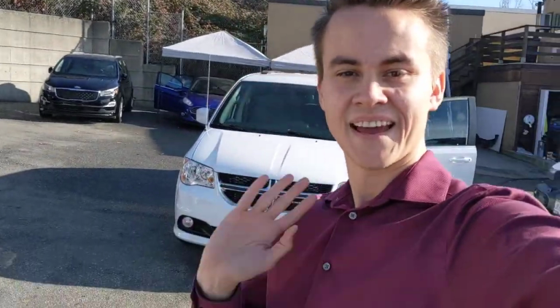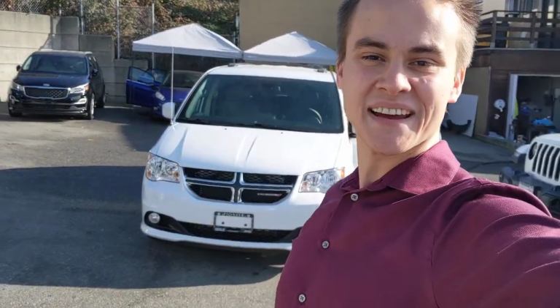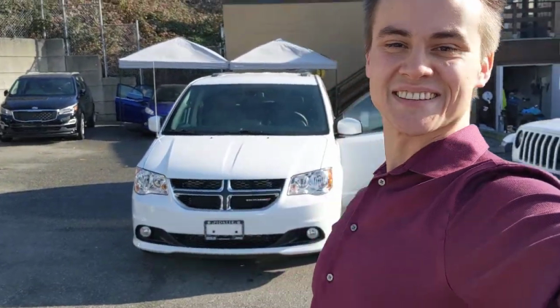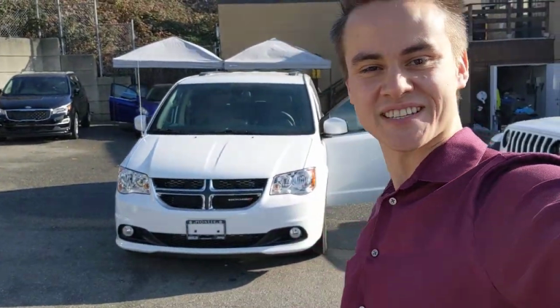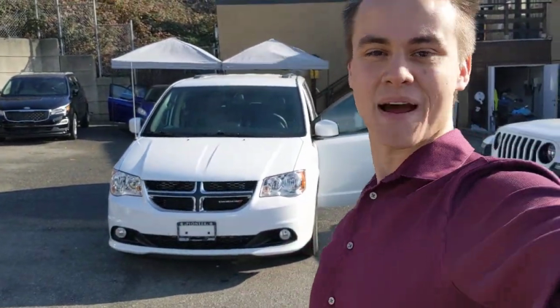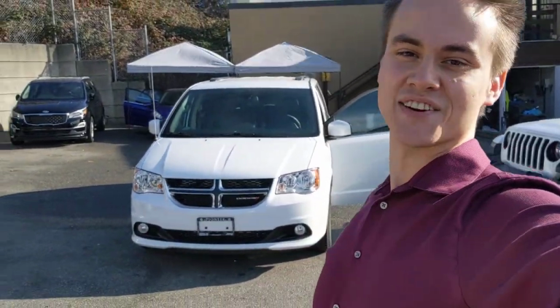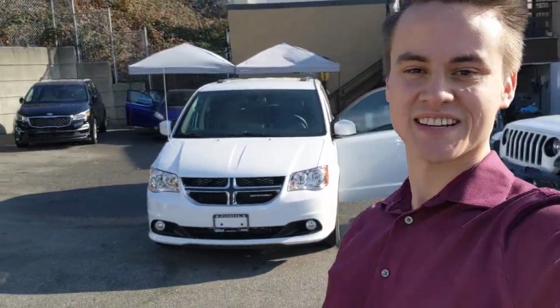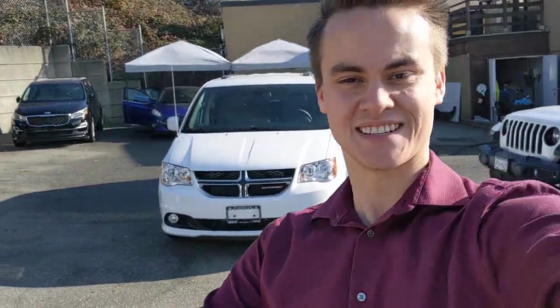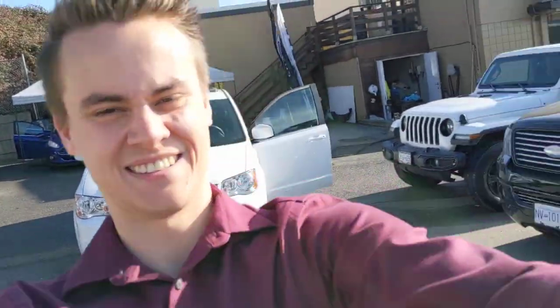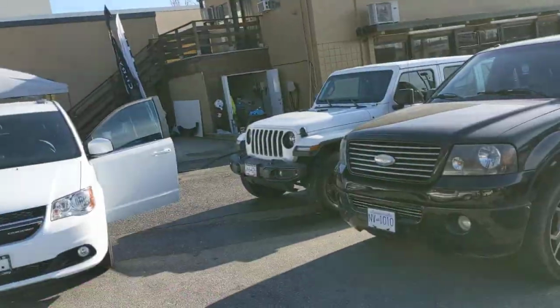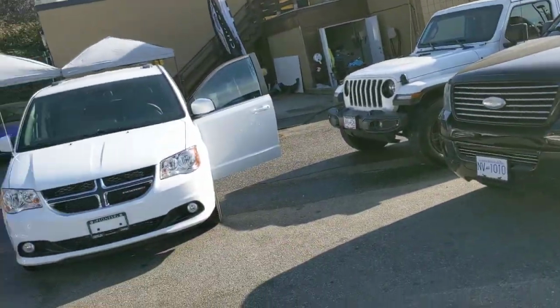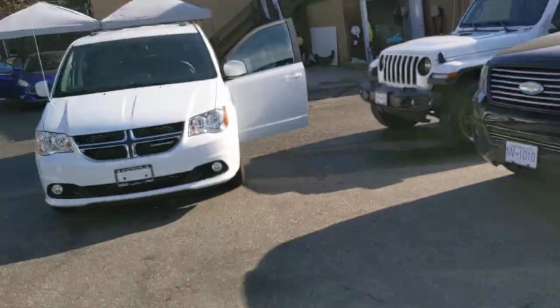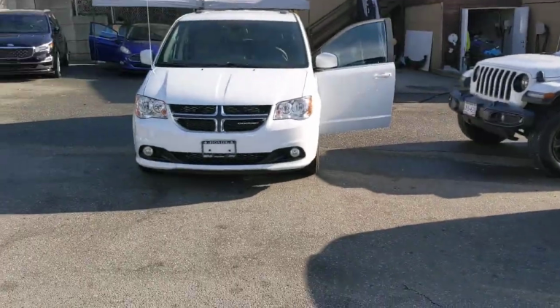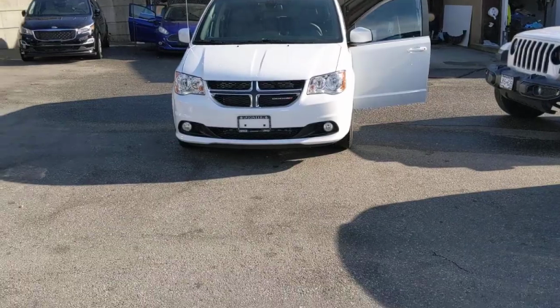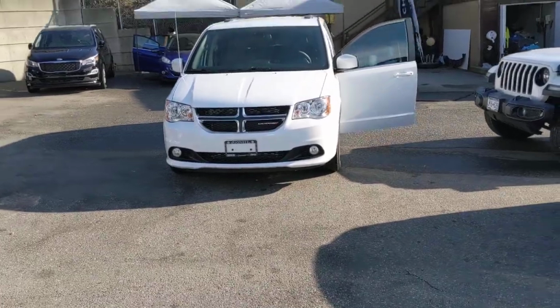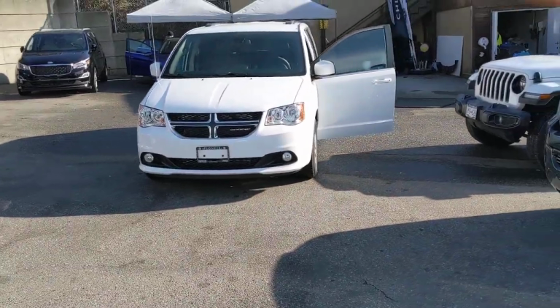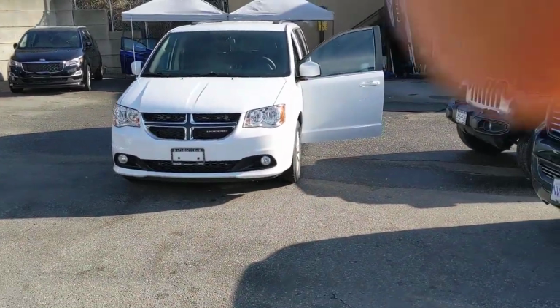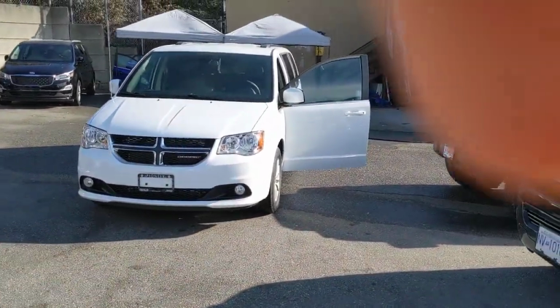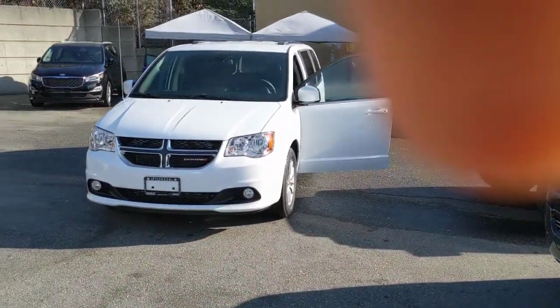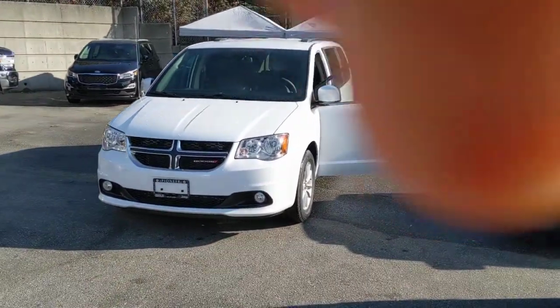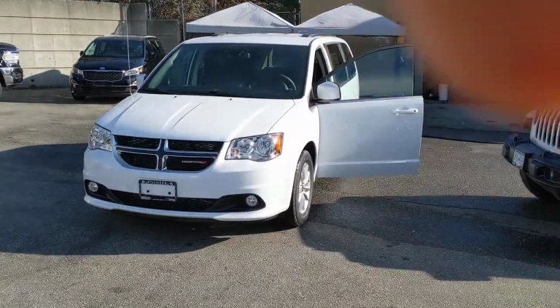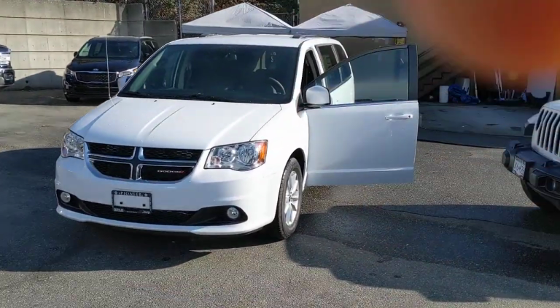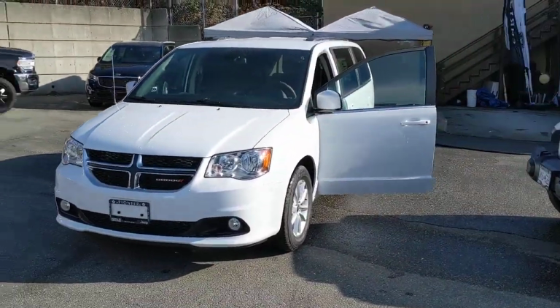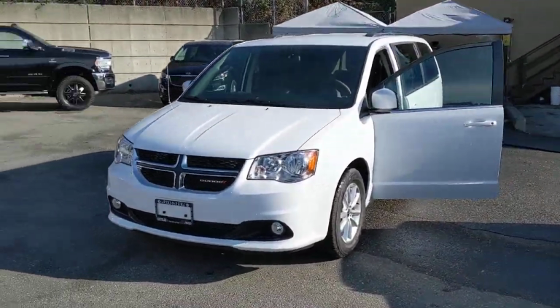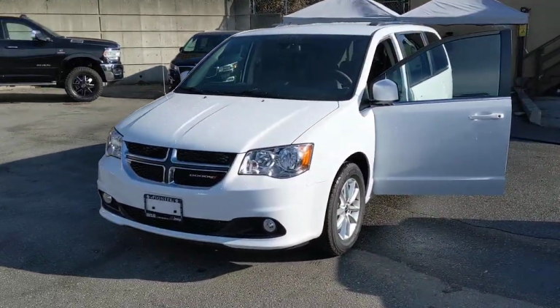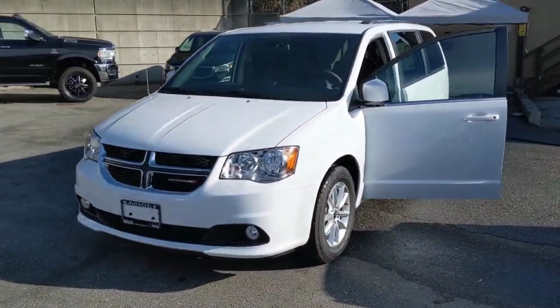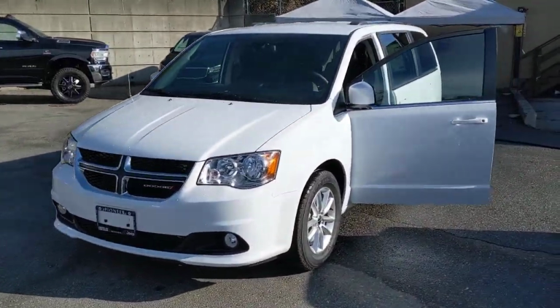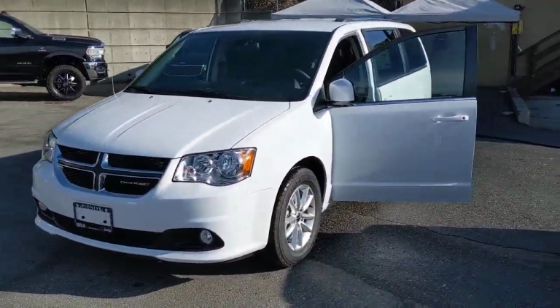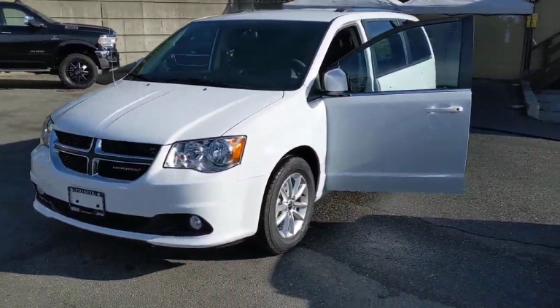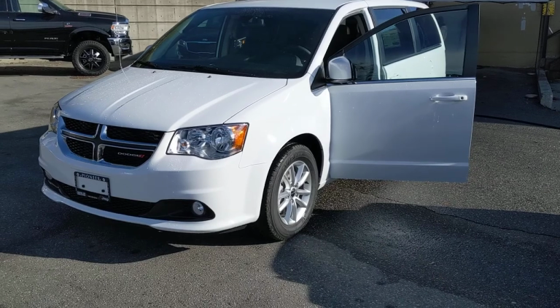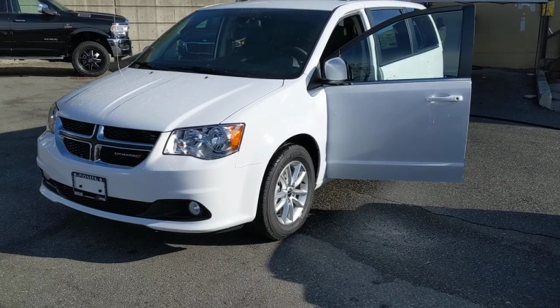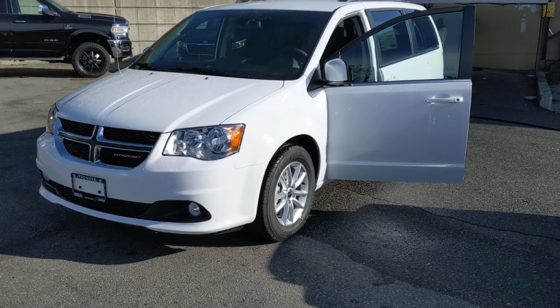Hey Mia, this is Chris at Pioneer Chrysler. I don't need to show you my face because you already know who I am, but this is going to be the Dodge Grand Caravan that you've been speaking with Jerome about.